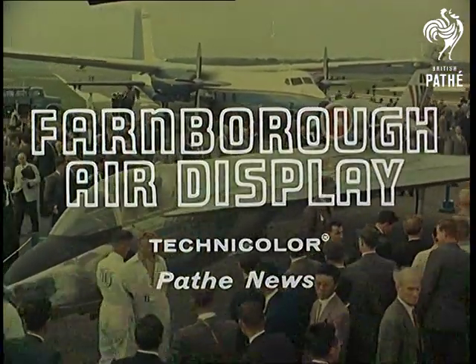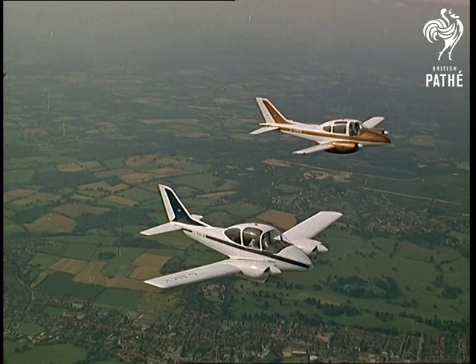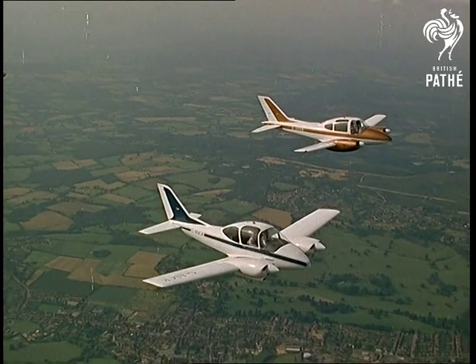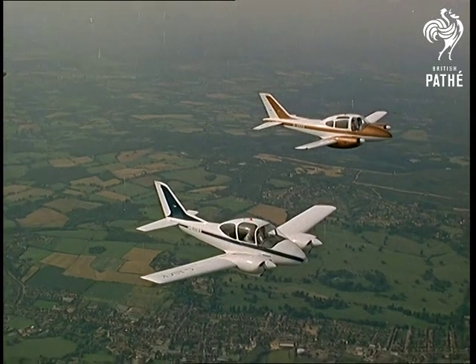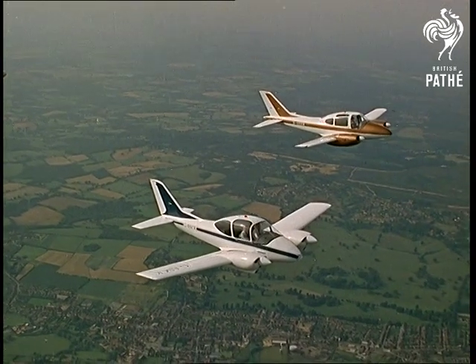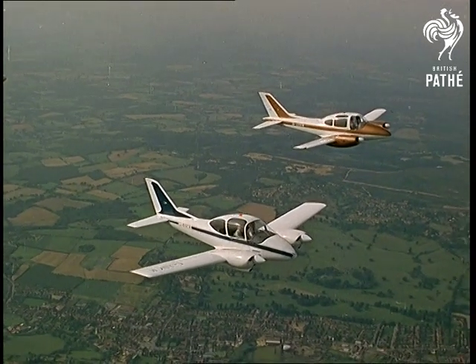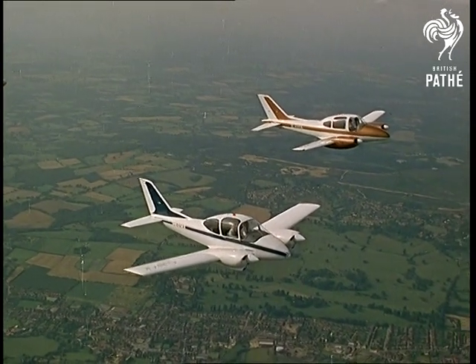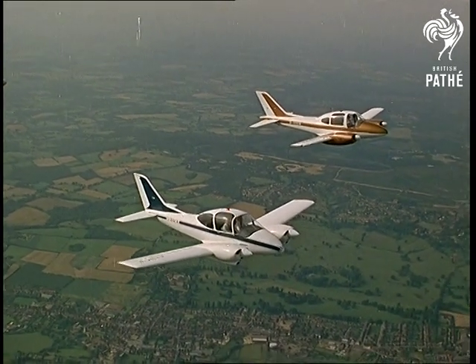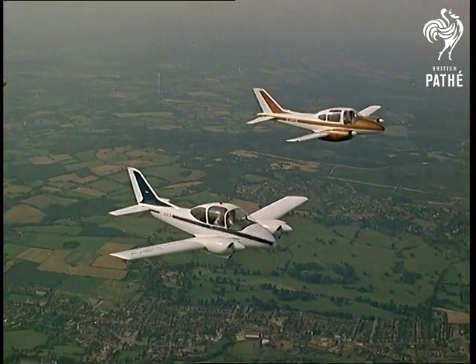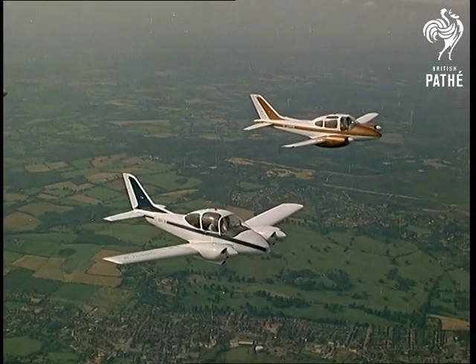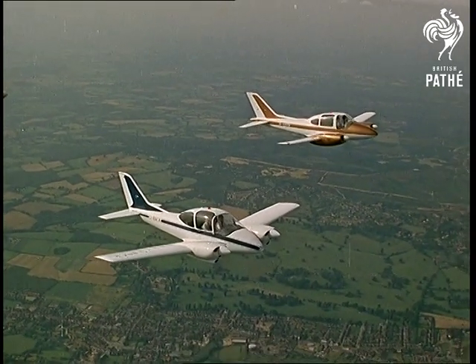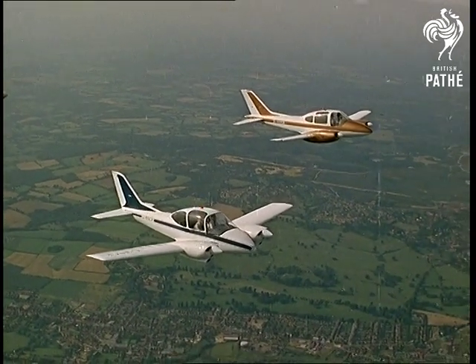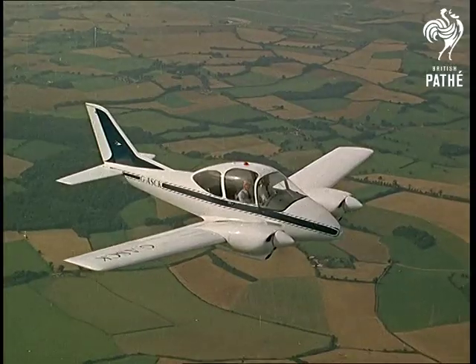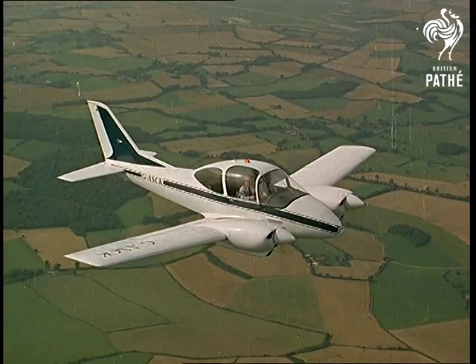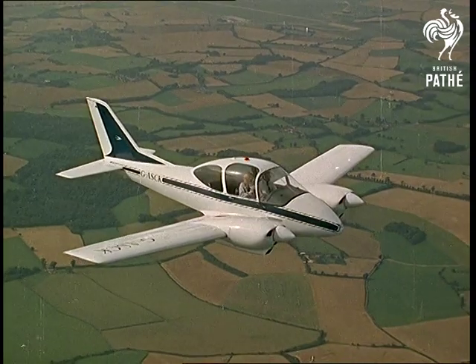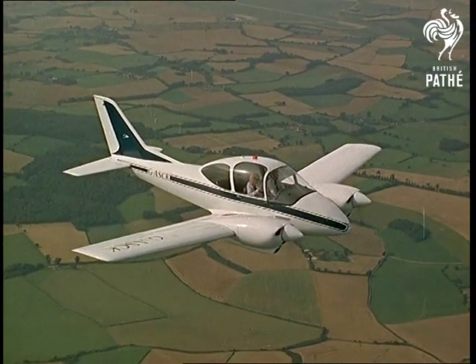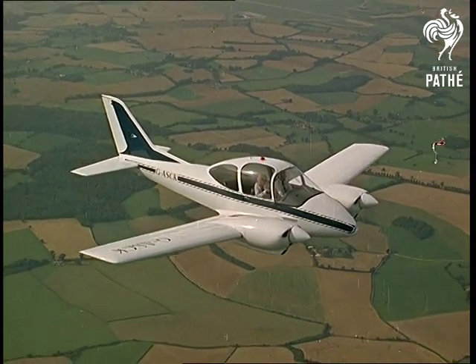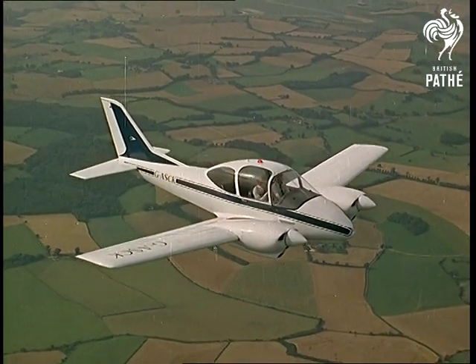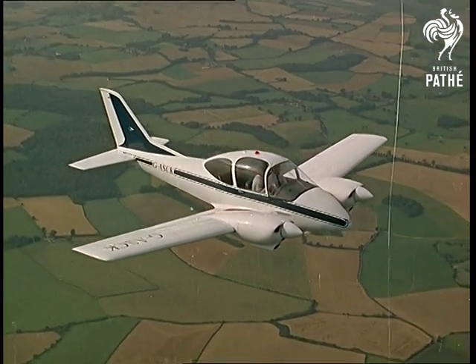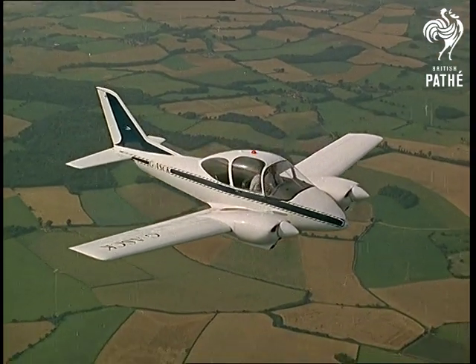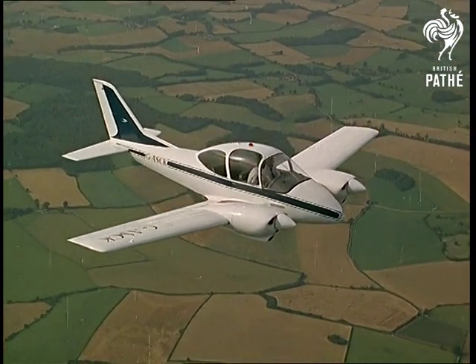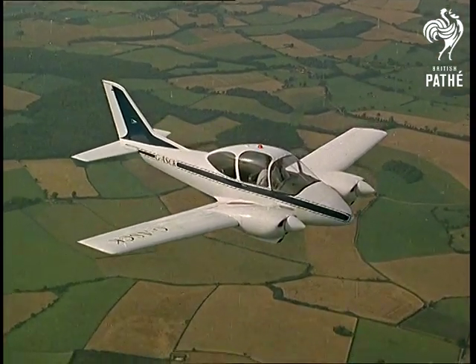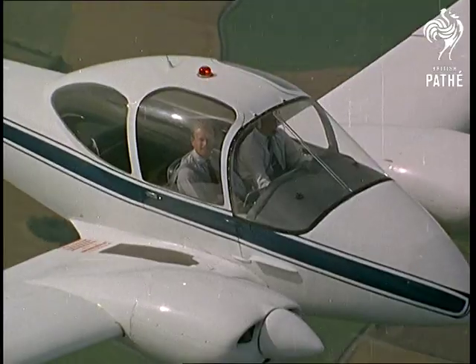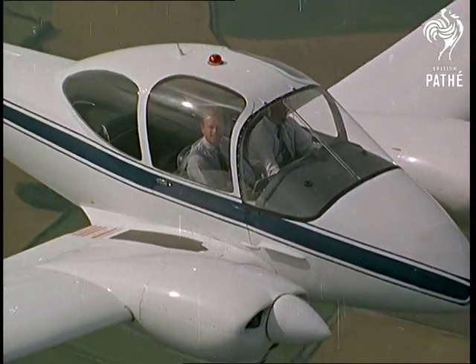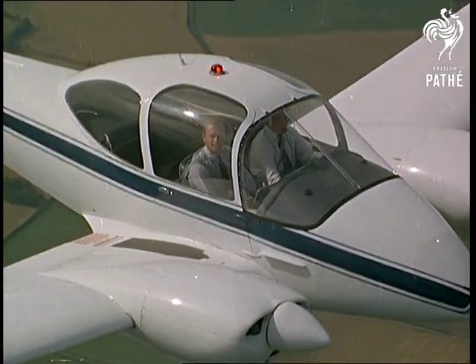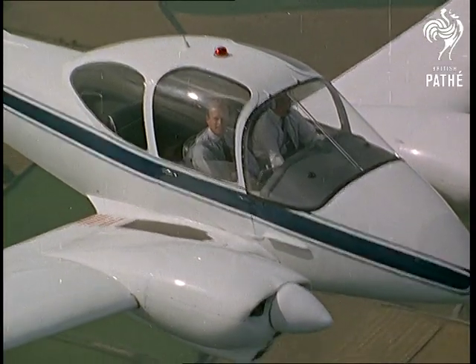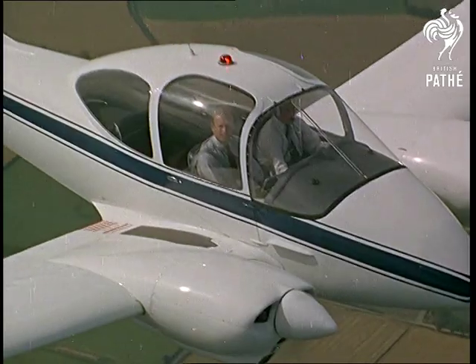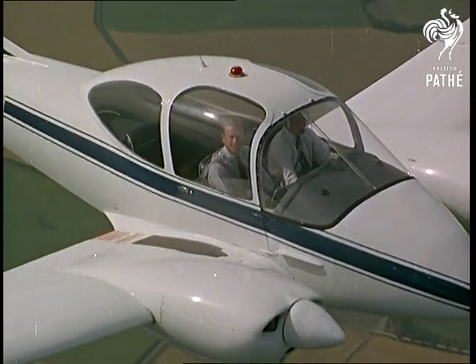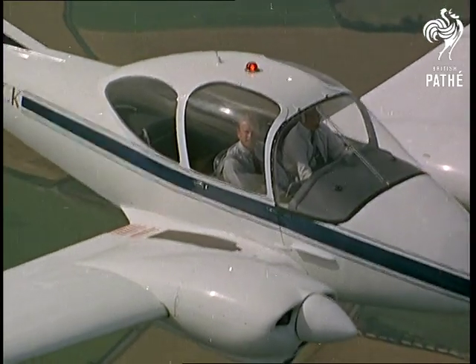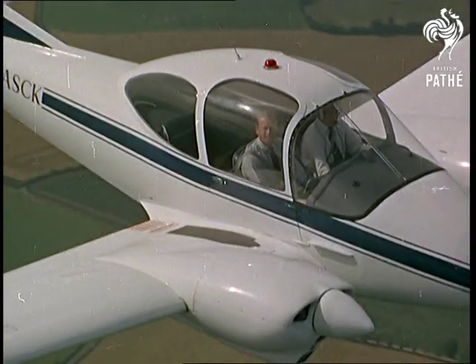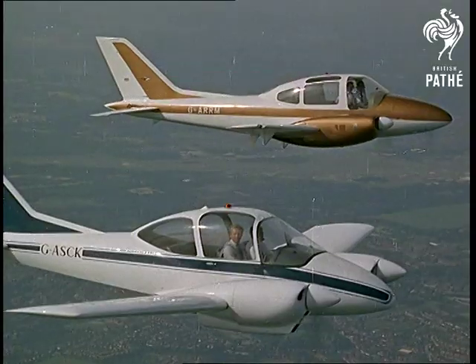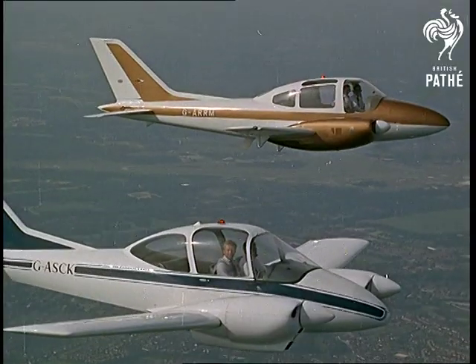Thousands of feet over southern England, in the high altitudes which are the shop window of the British aviation industry, Farnborough indicates that this year light aircraft are prominently featured, serving both top businessmen and the services.